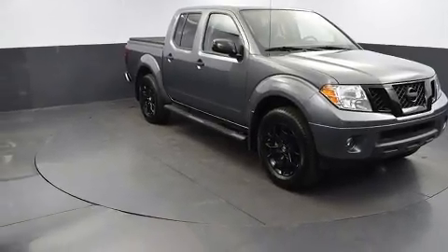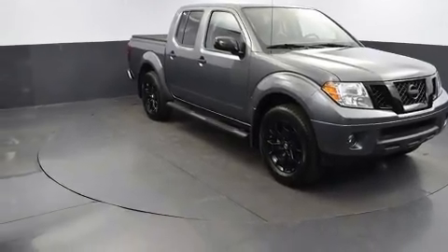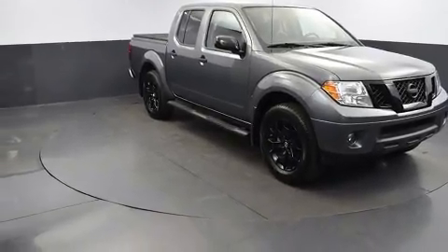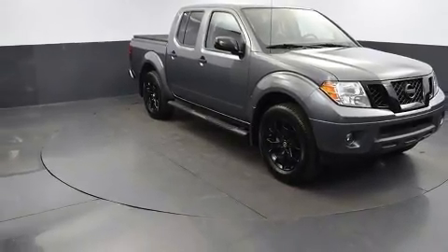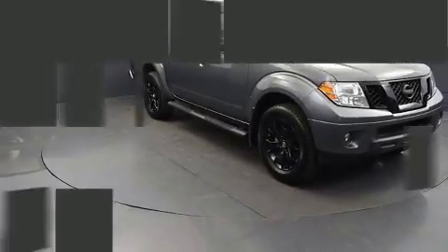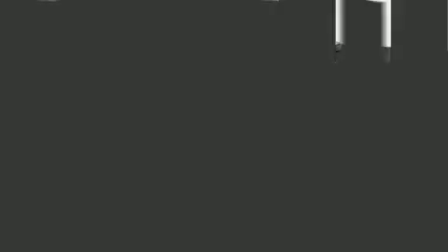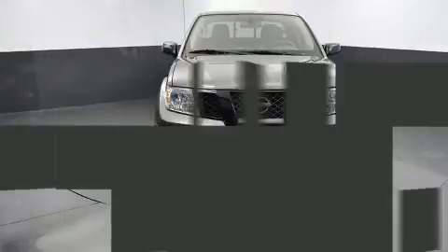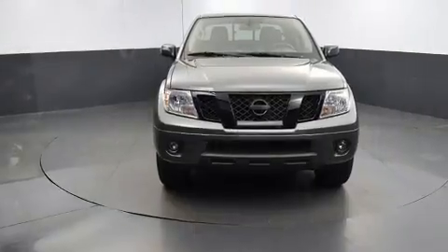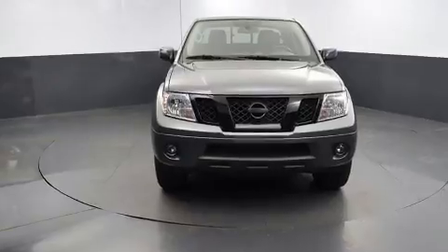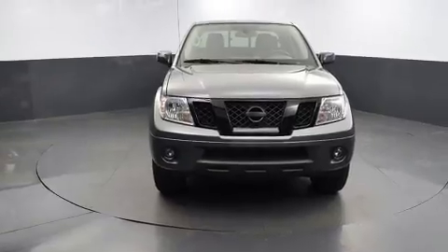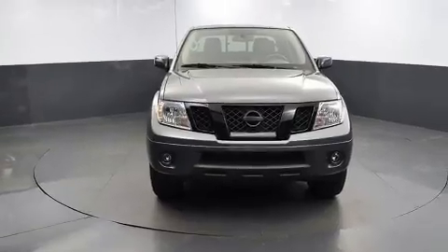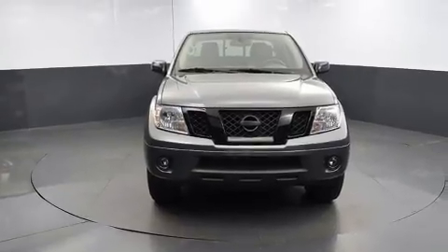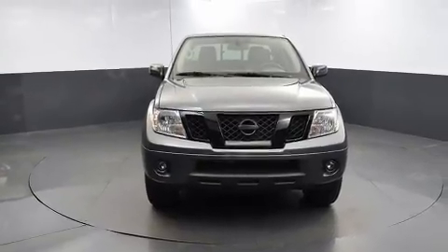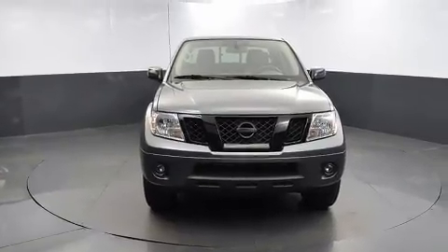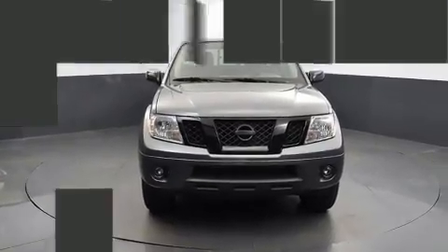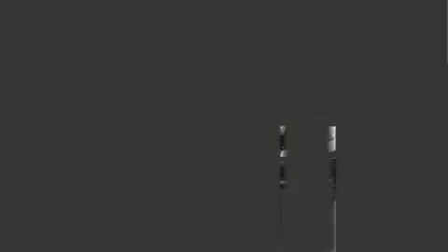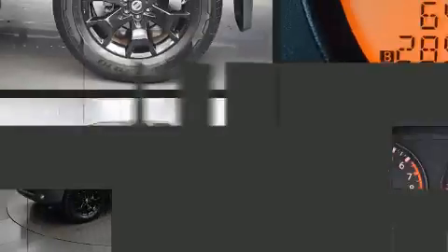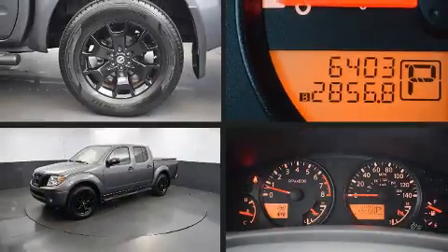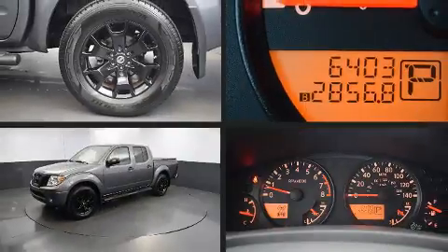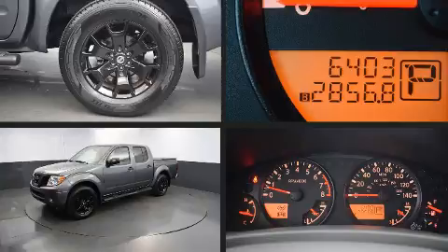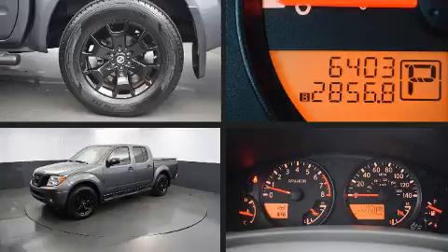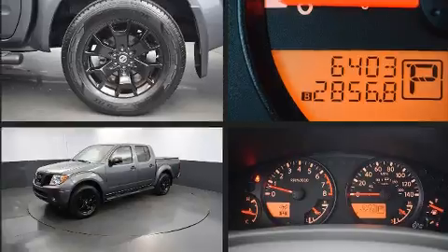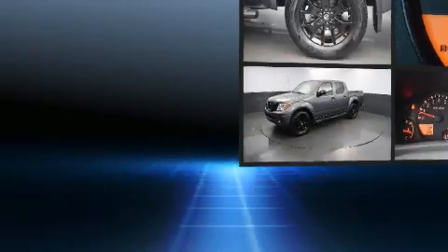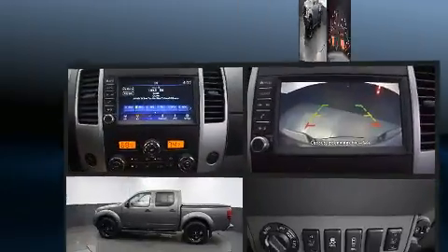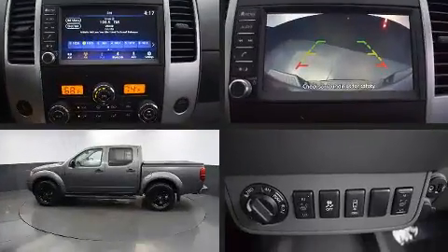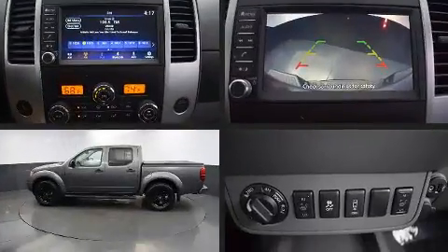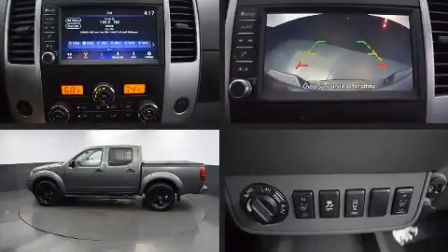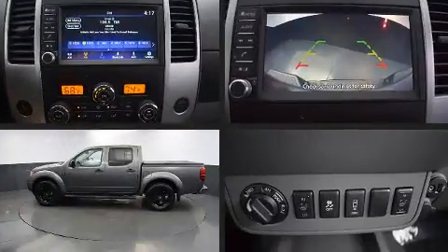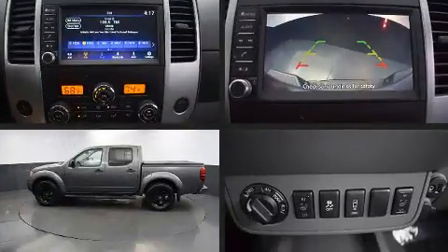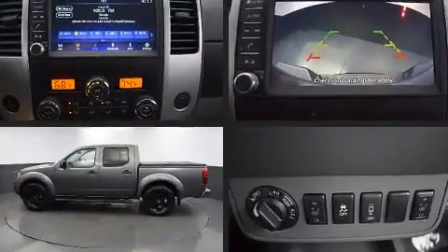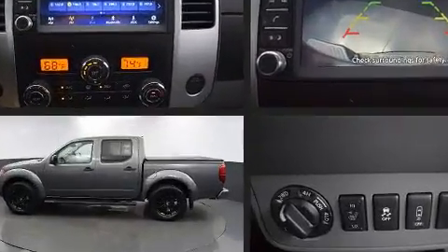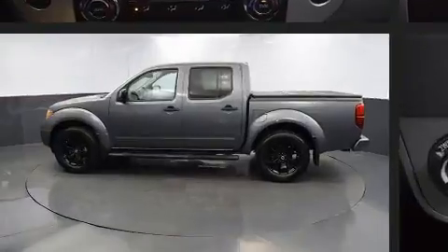It's equipped with tons of terrific amenities, but it won't break your budget. Like heated seats, a tachometer, an automatic dimming rear-view mirror, remote keyless entry, a trailer hitch, a bed liner, and cruise control.